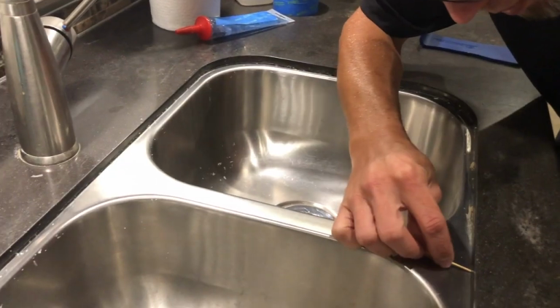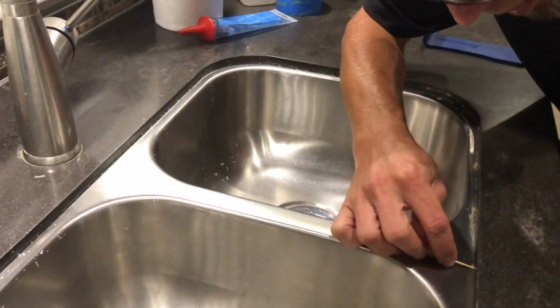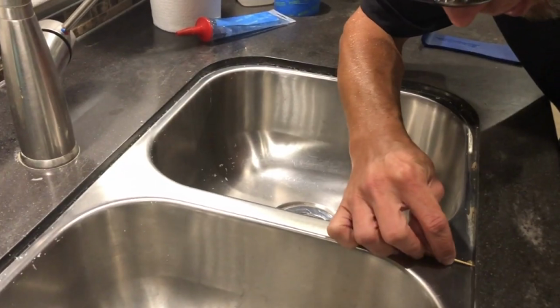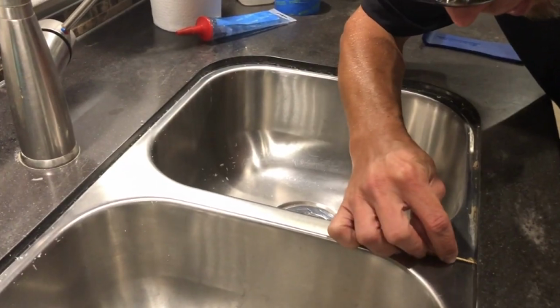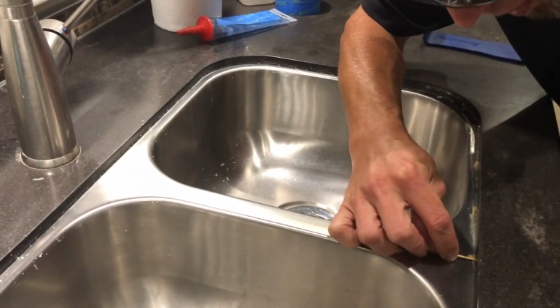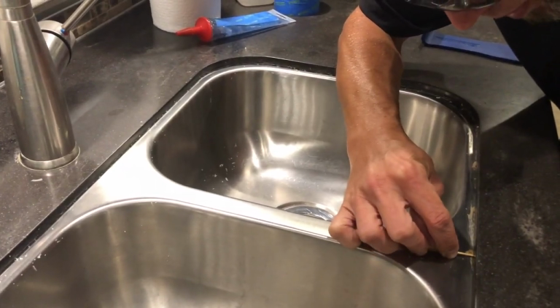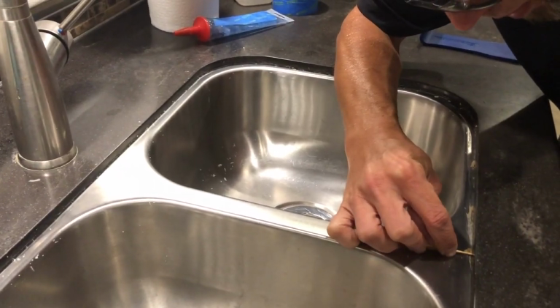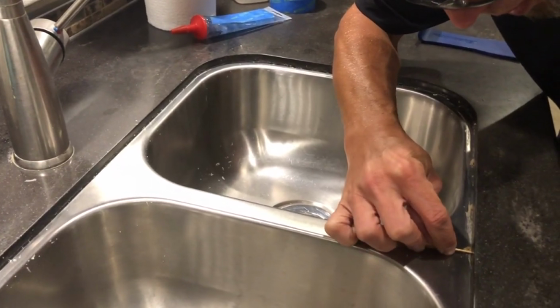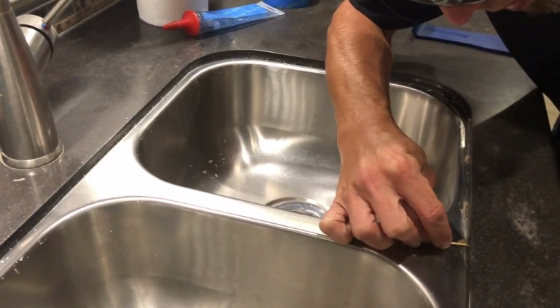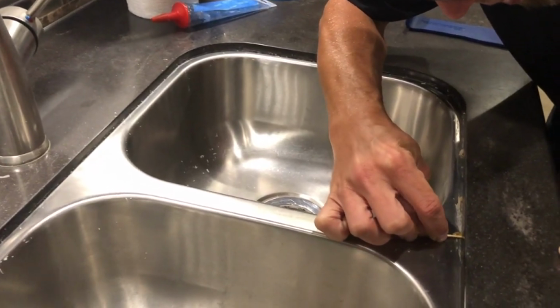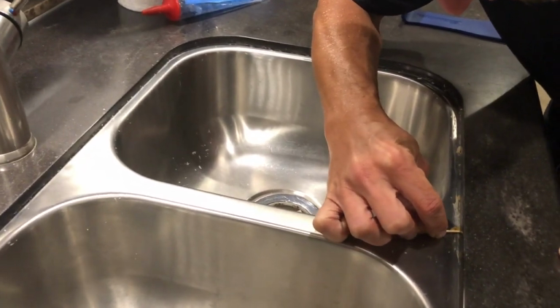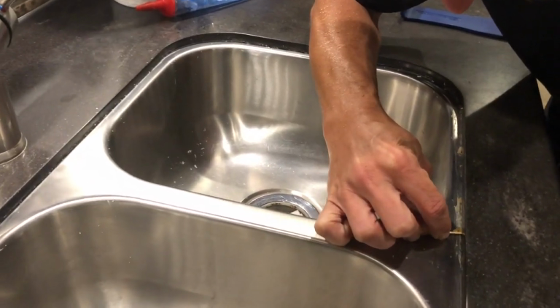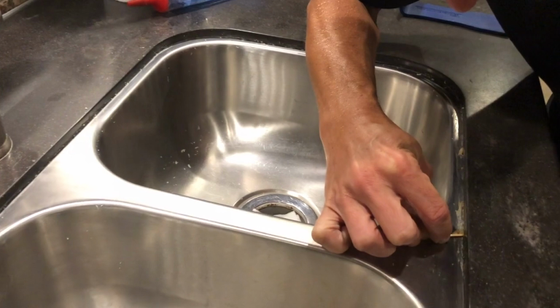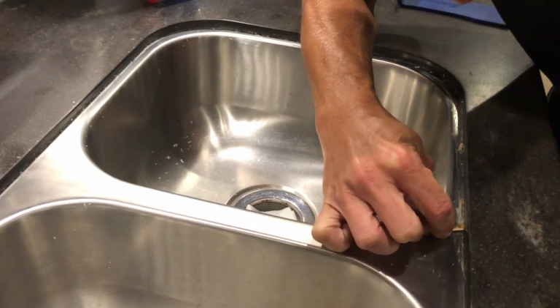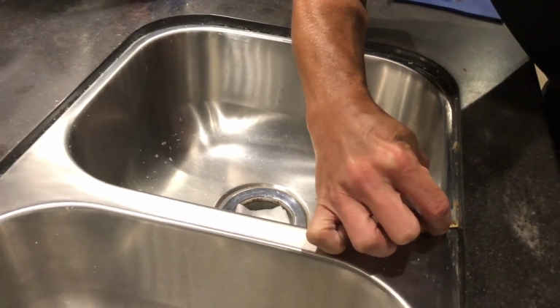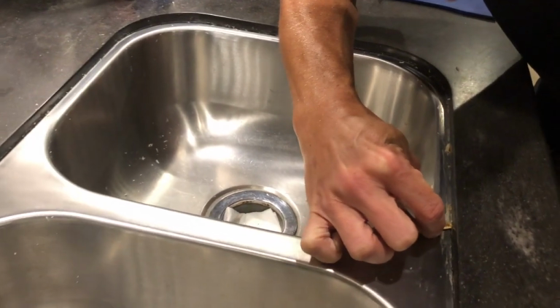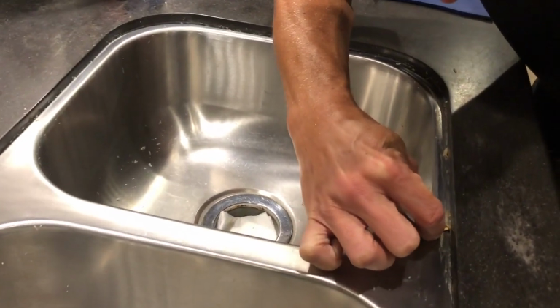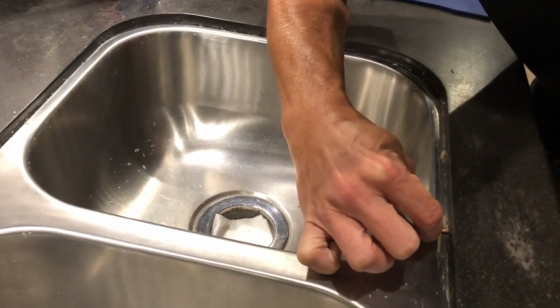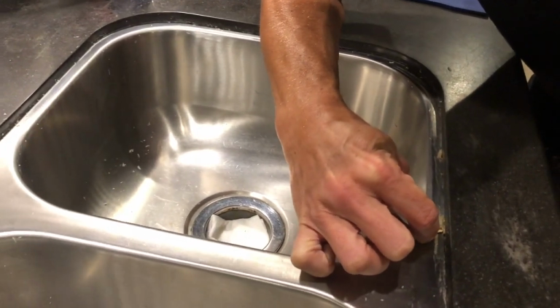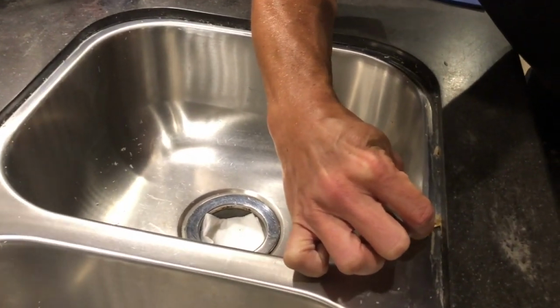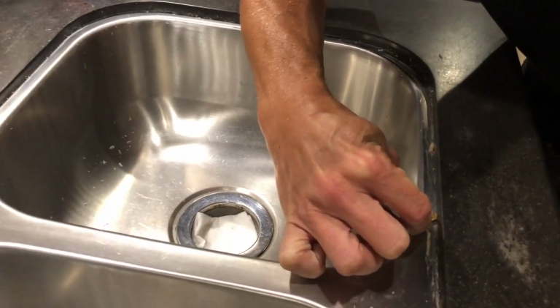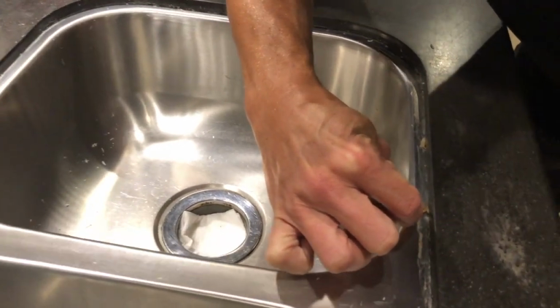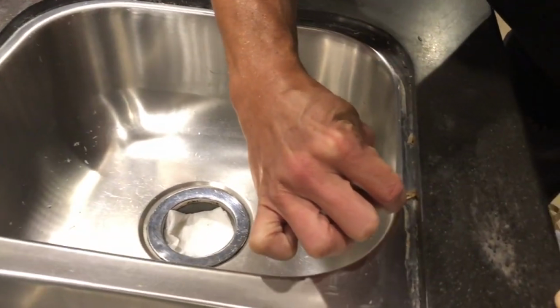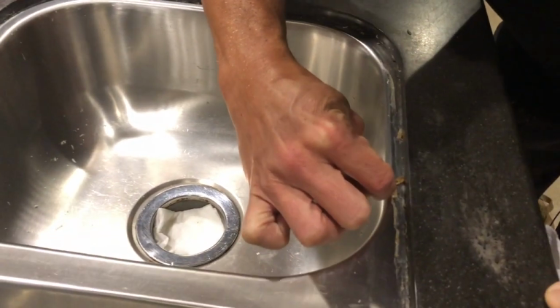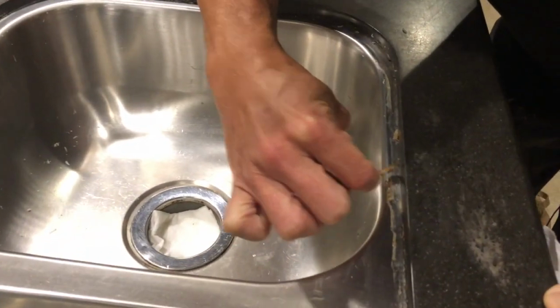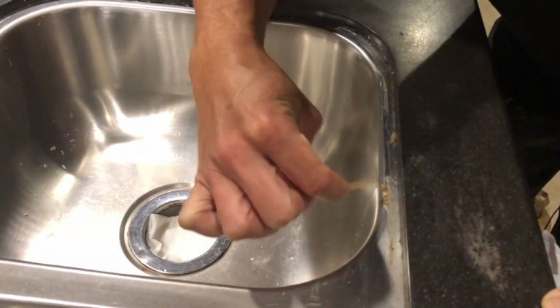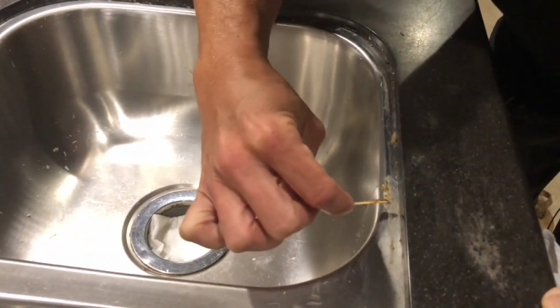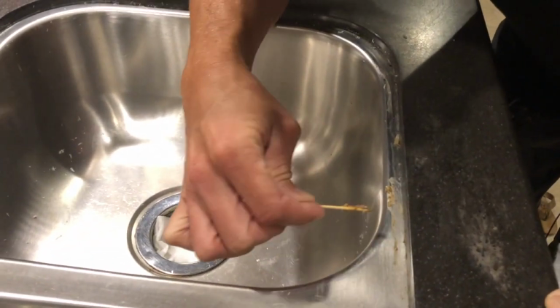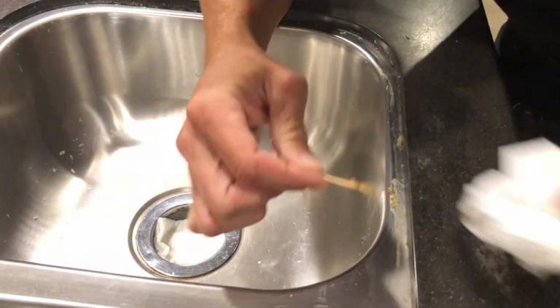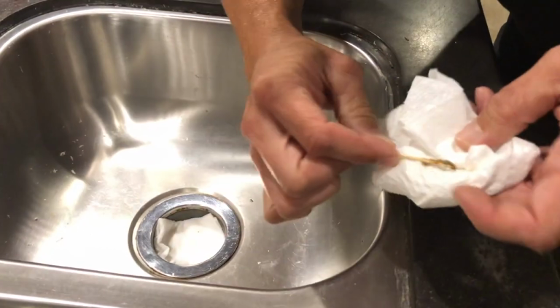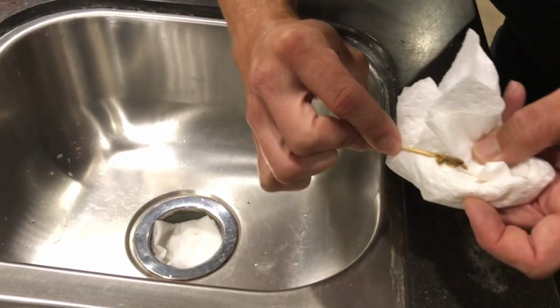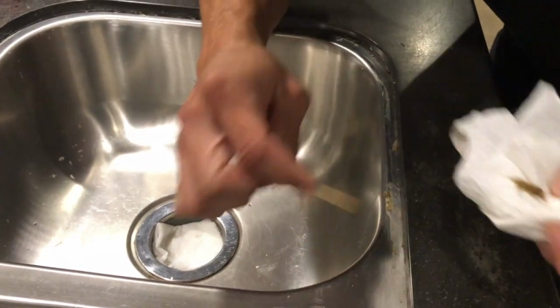The sink and the countertop are not completely flush in some areas, so we used a toothpick to clean out any stubborn debris that was trapped in between. We want to make sure this gets all cleaned out before we seal it back up.